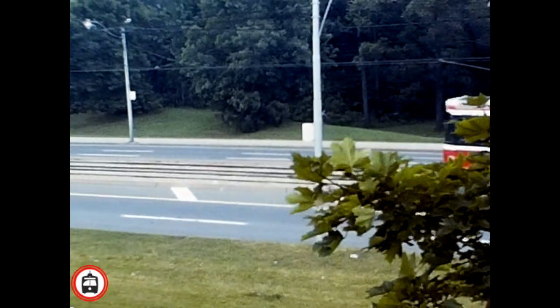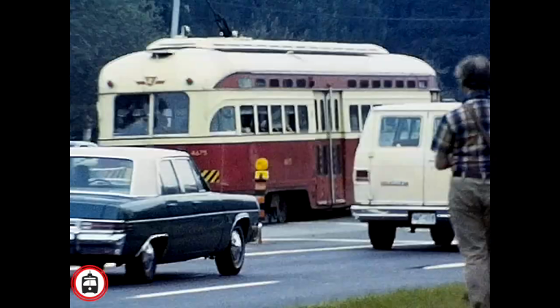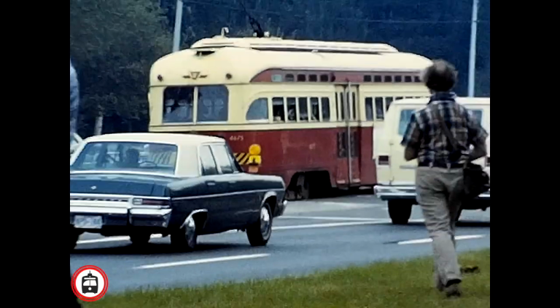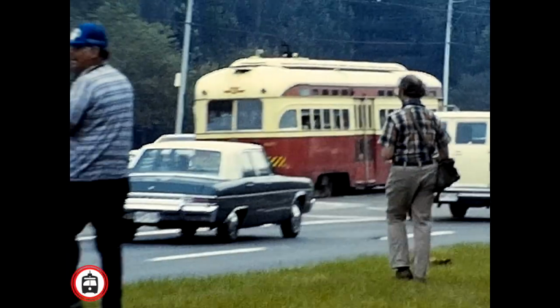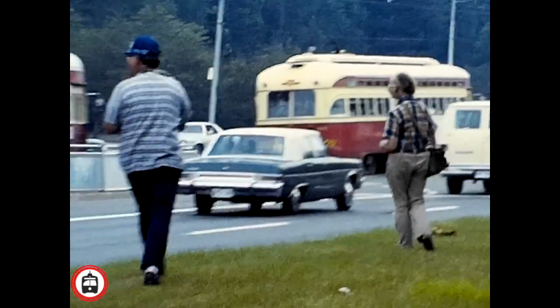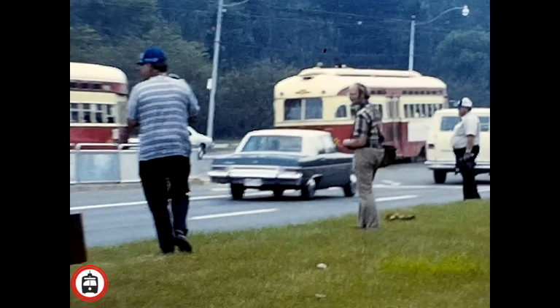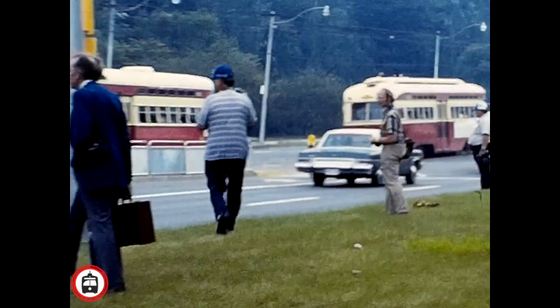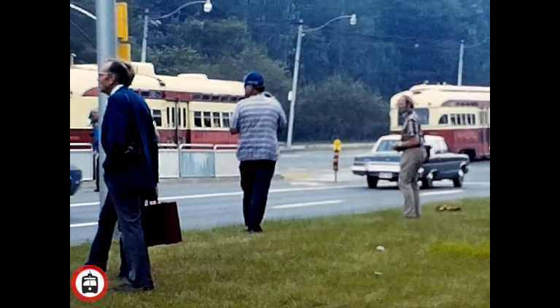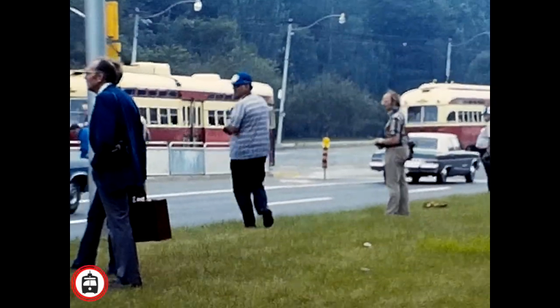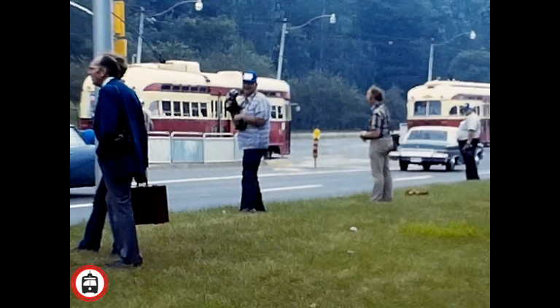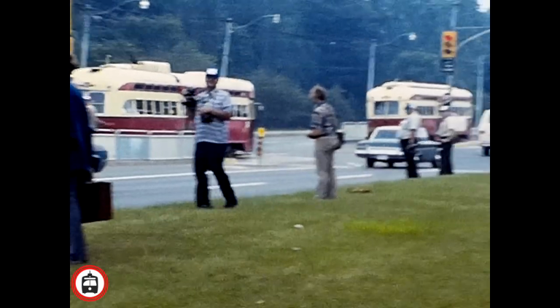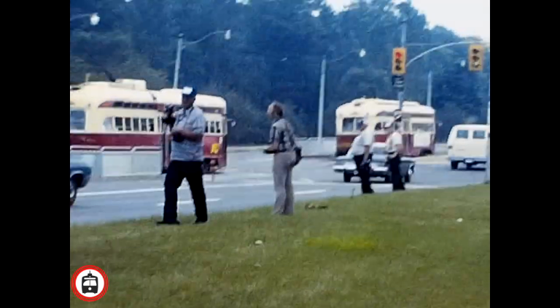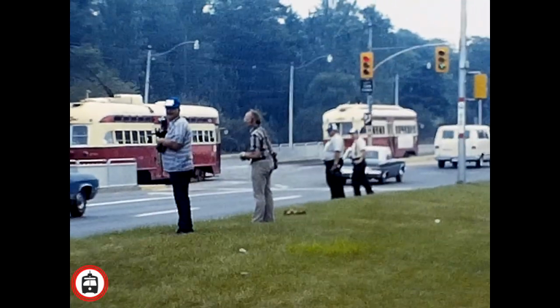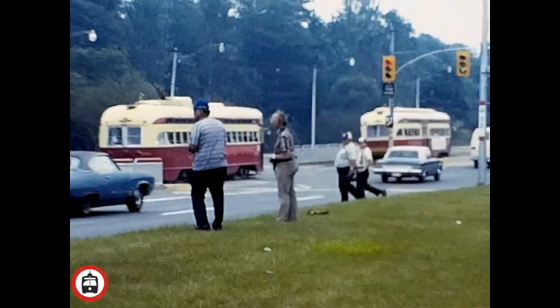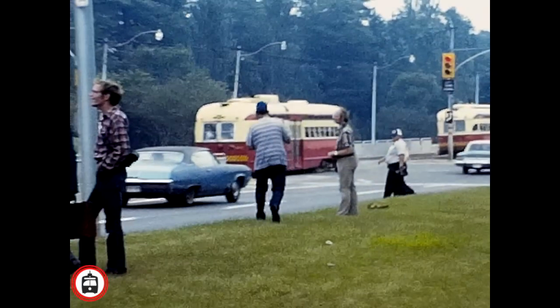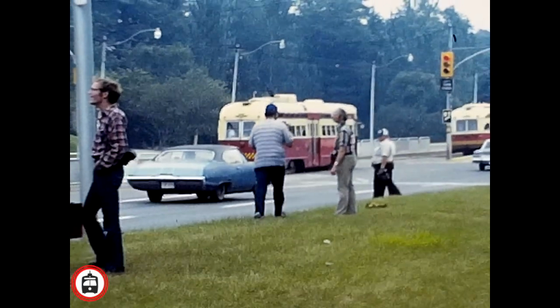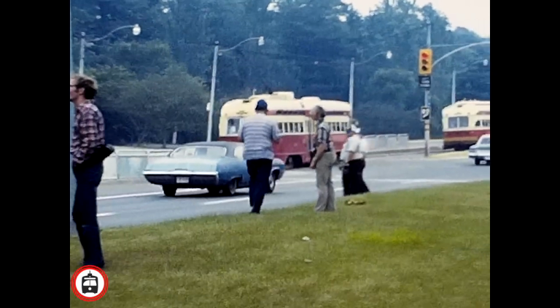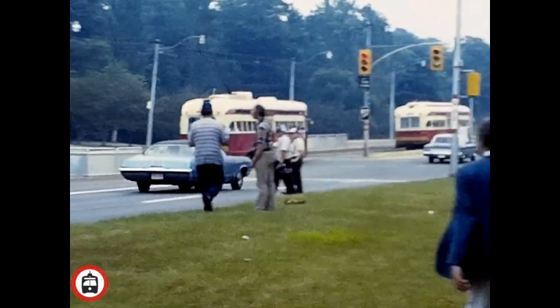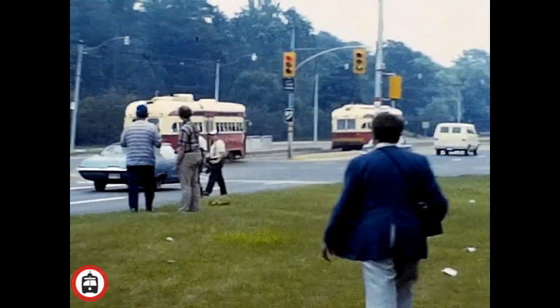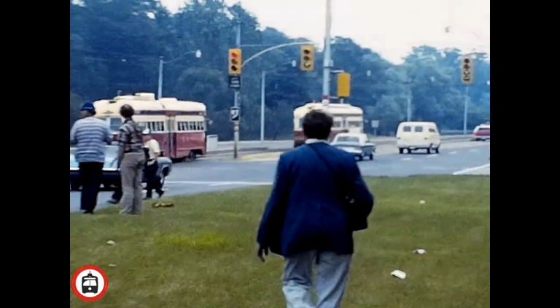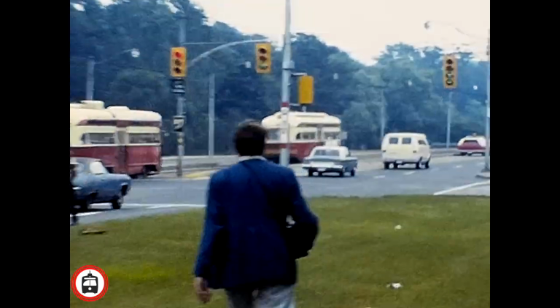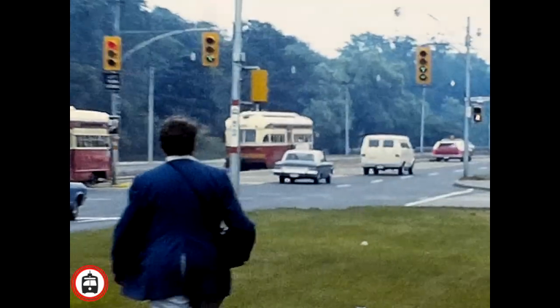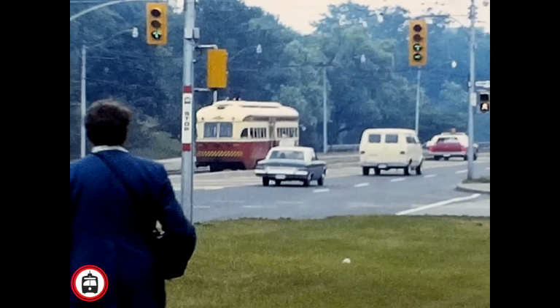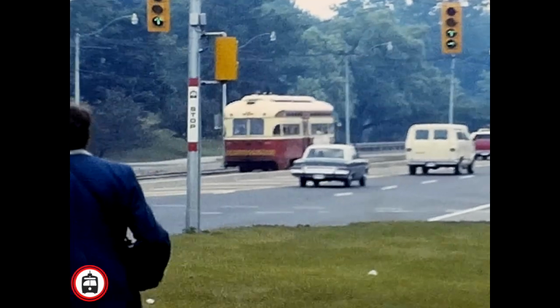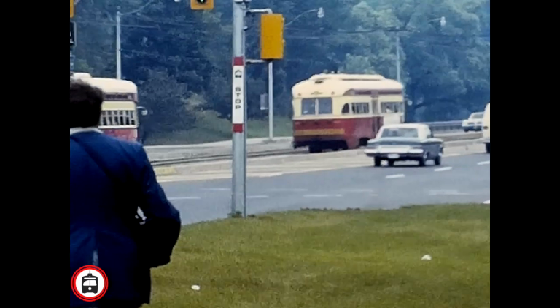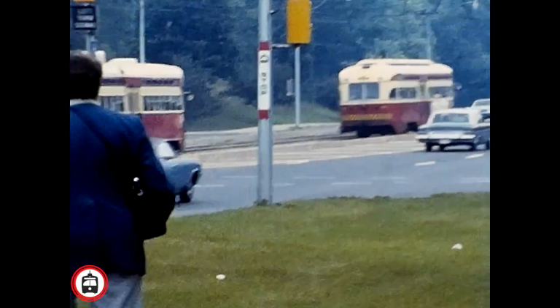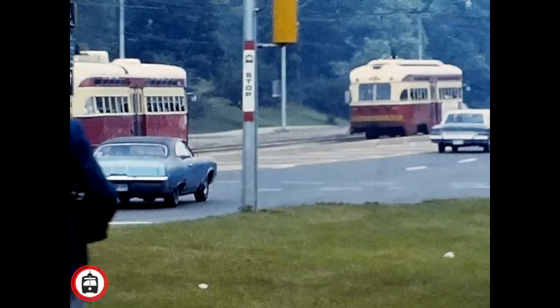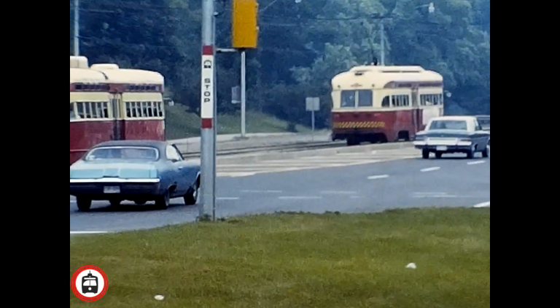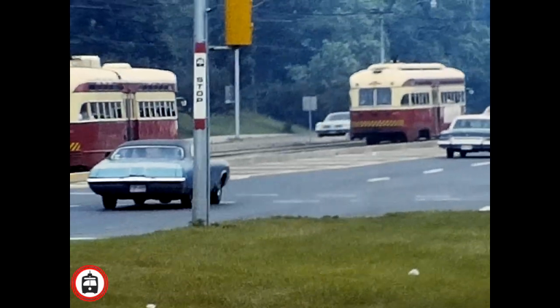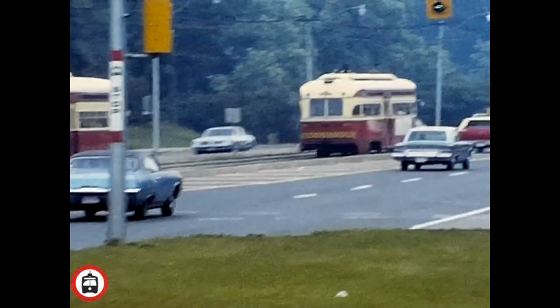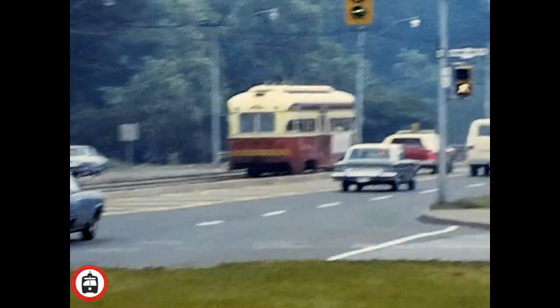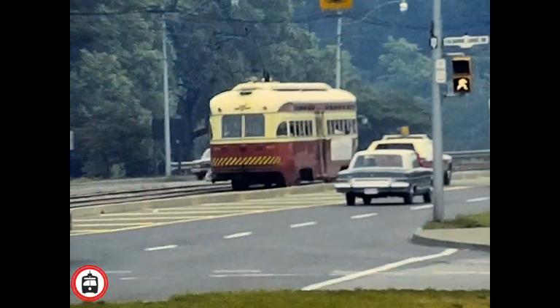And that concludes today's episode of Transit Rewind. We'd like to take this opportunity to thank you for watching, and hope you subscribe if you've enjoyed this video. We've got more vintage transit video and film on the way.